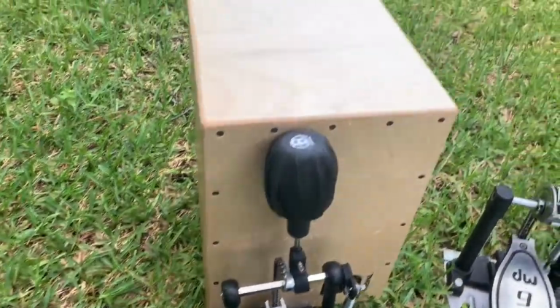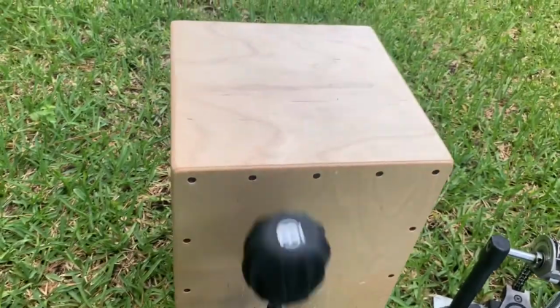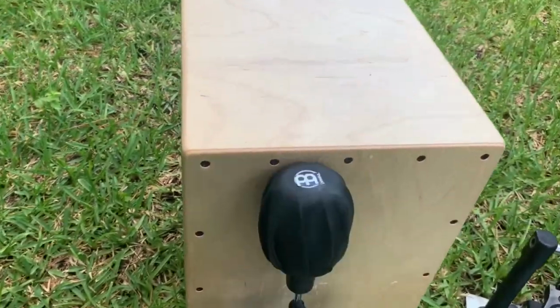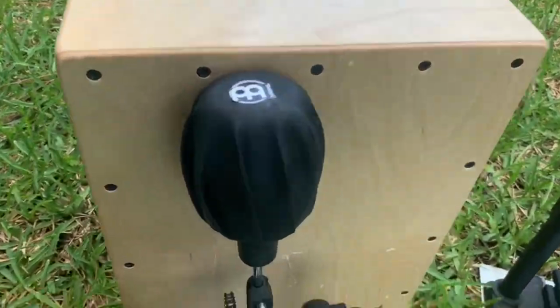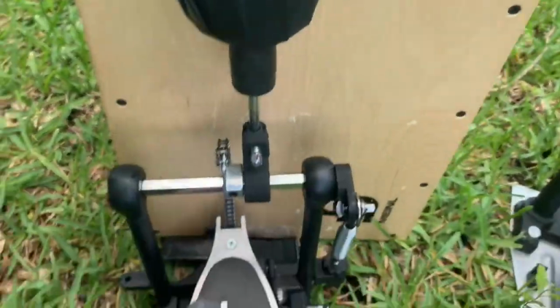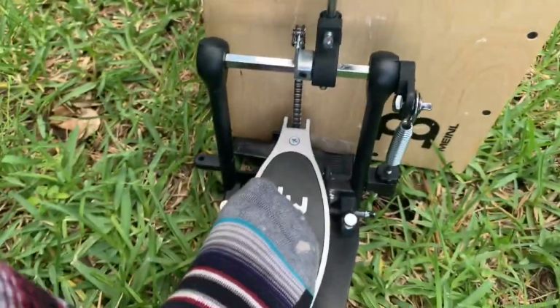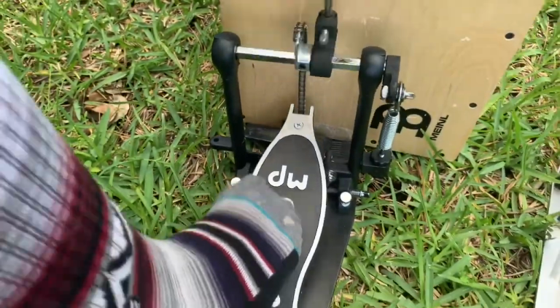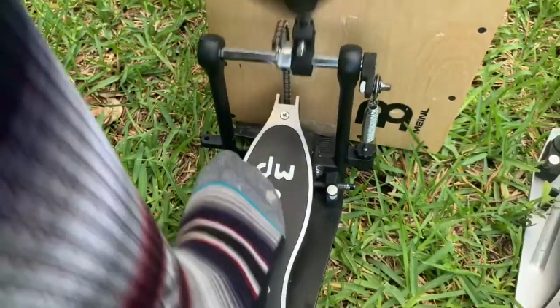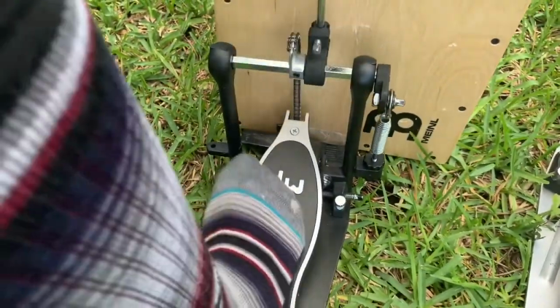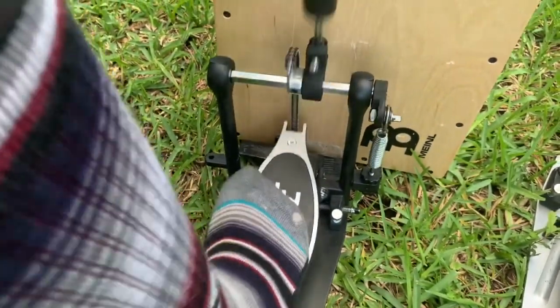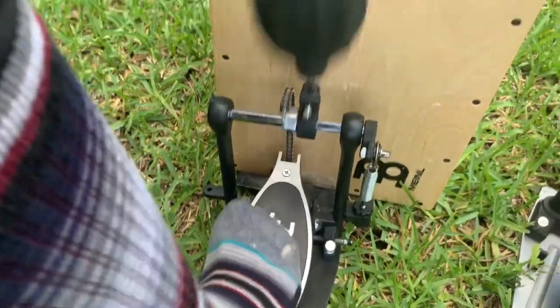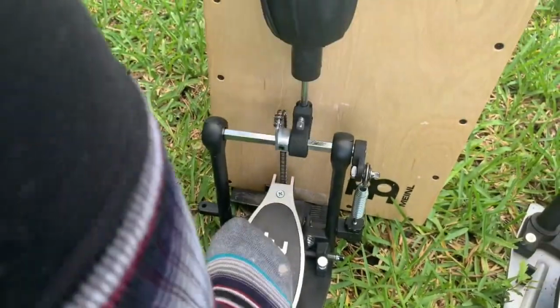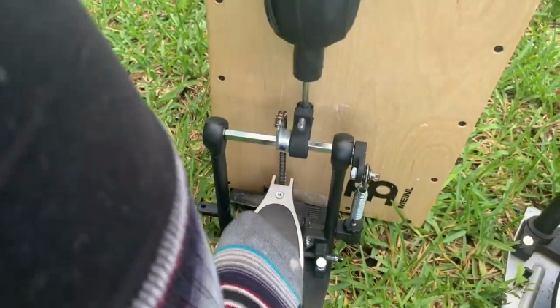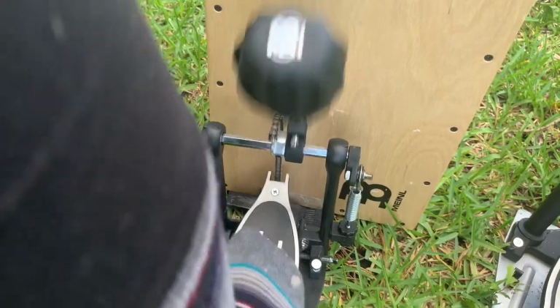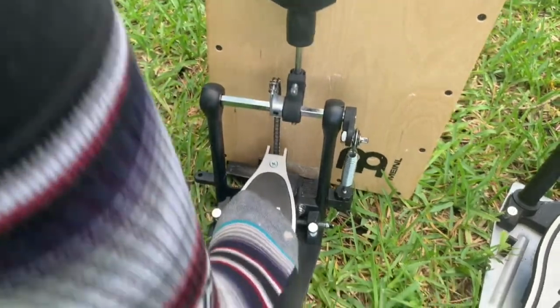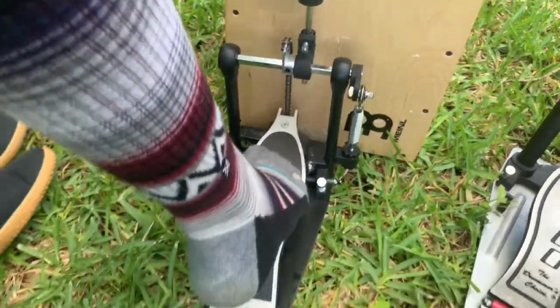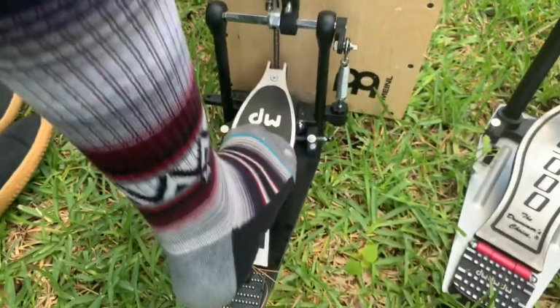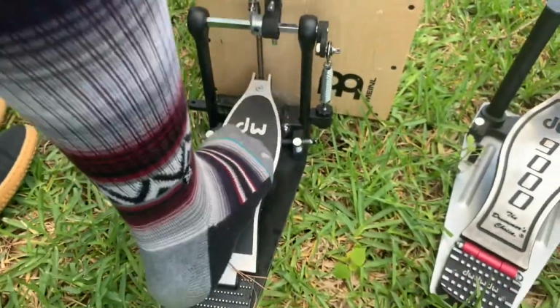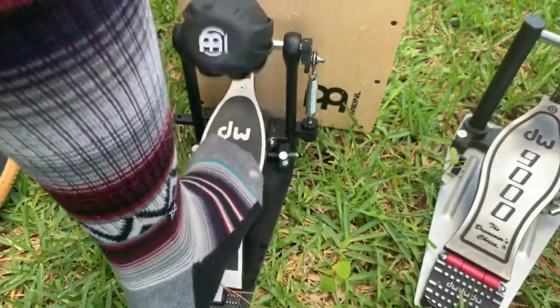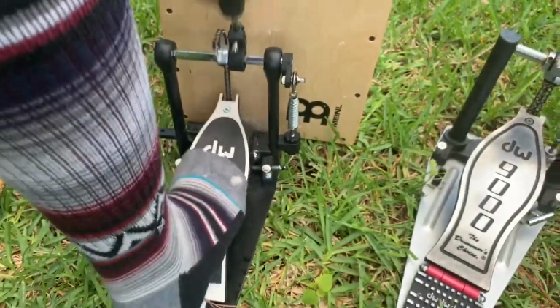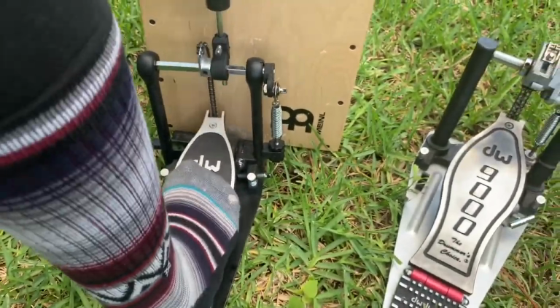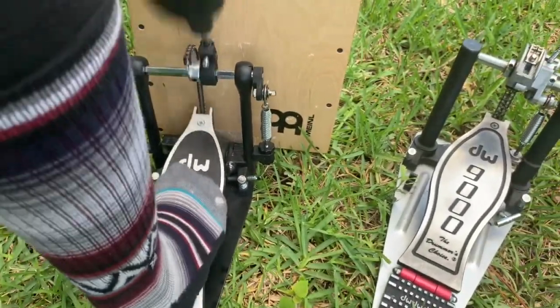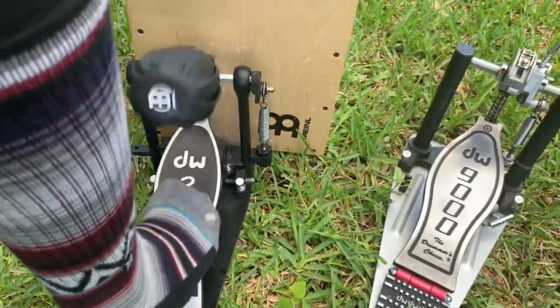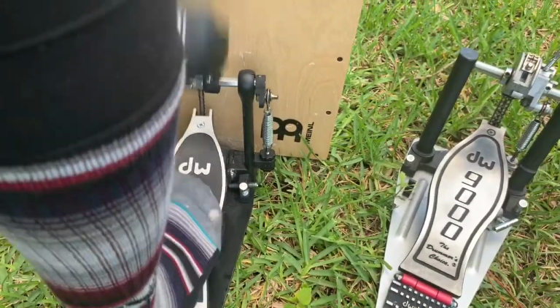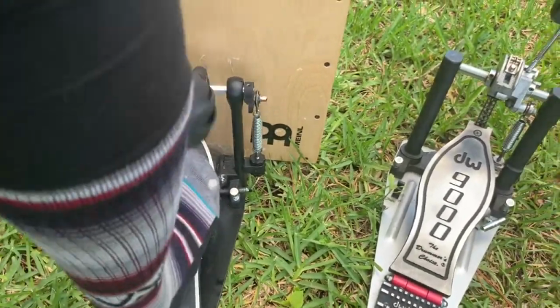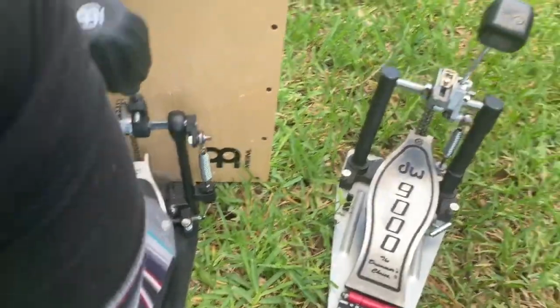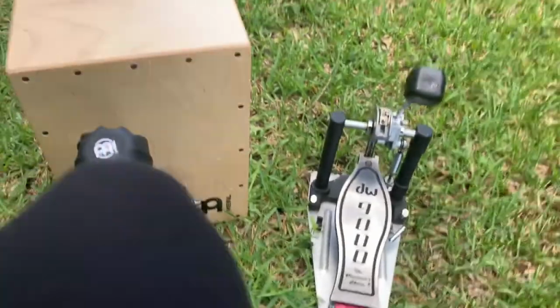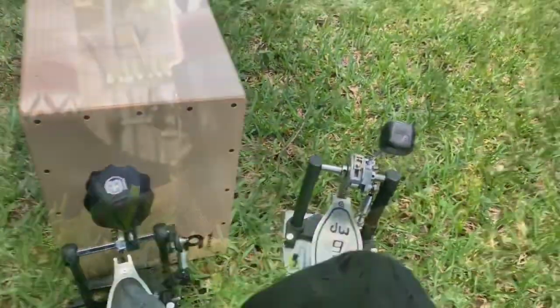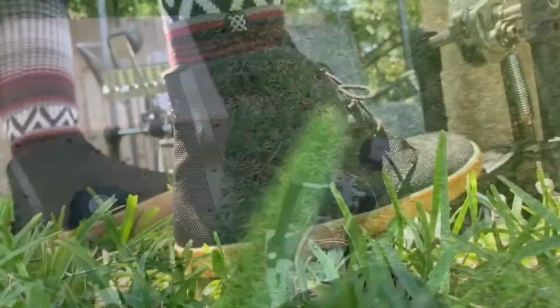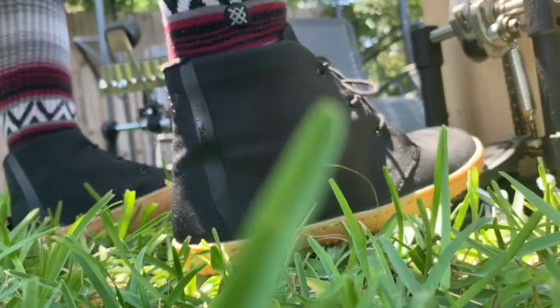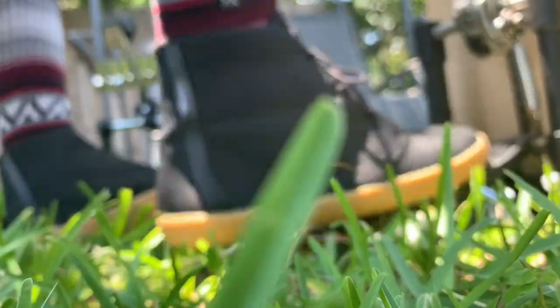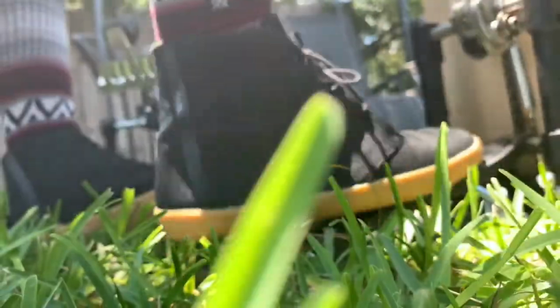That is the technique I use to get those extra notes — almost like diddles. Da-da, da-da. One E, two E, three E, four E. So I hope that helps.